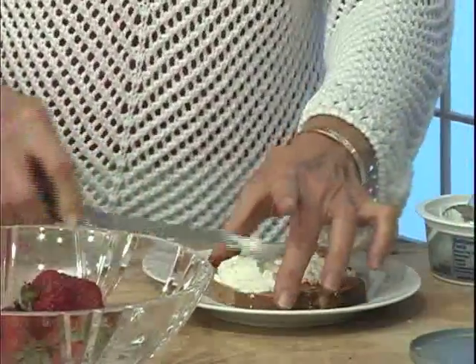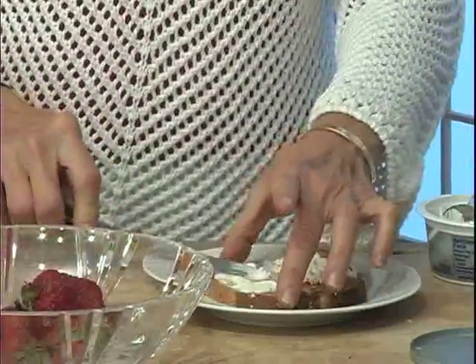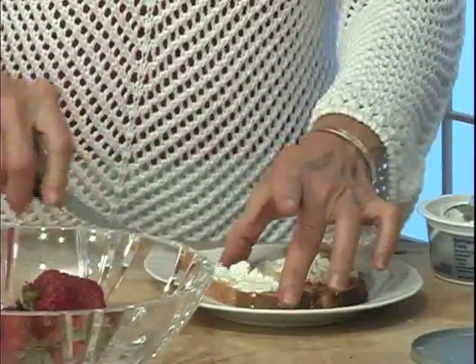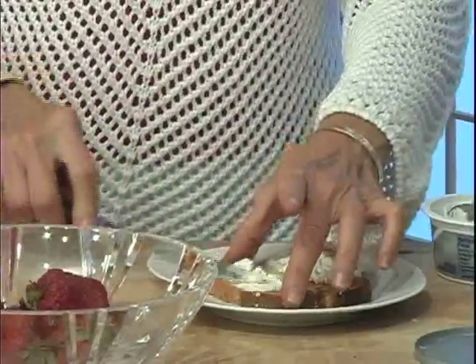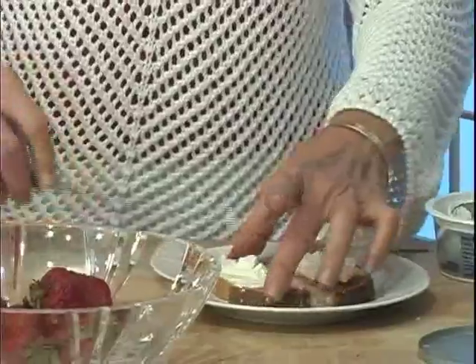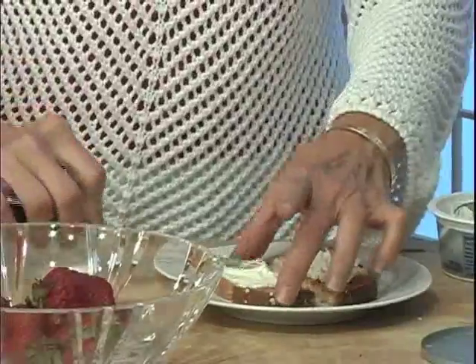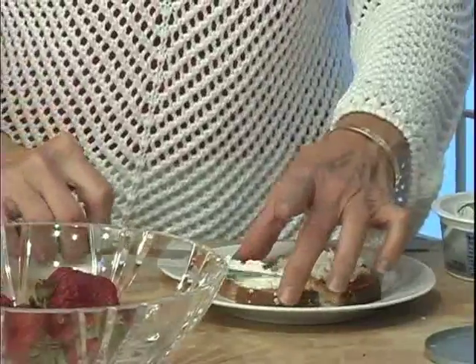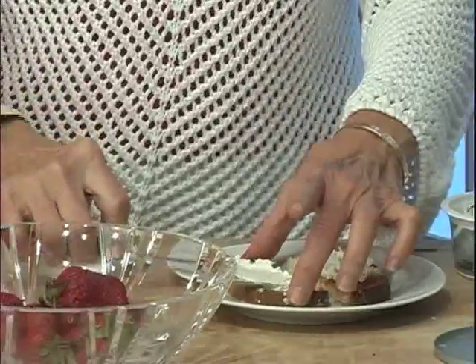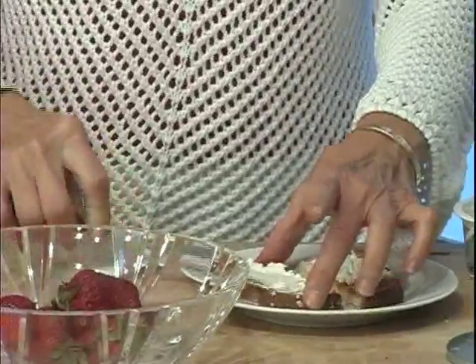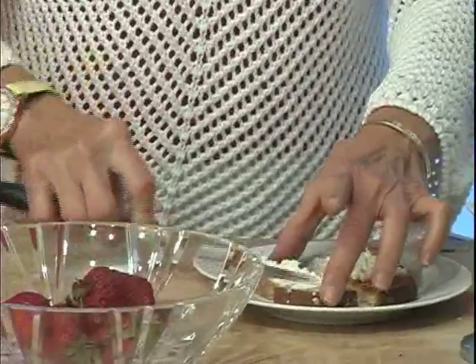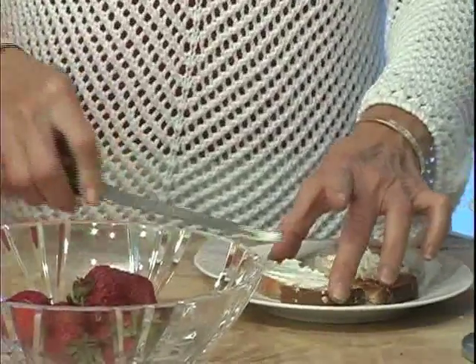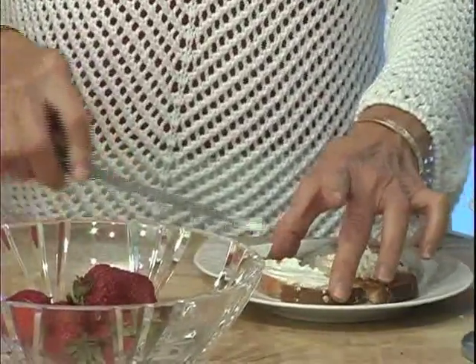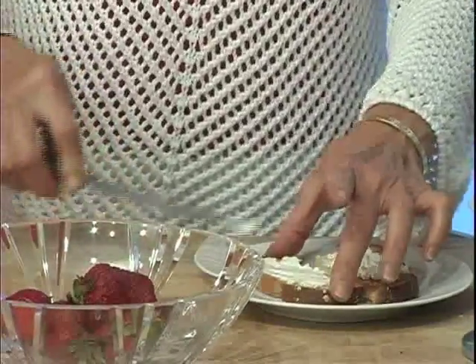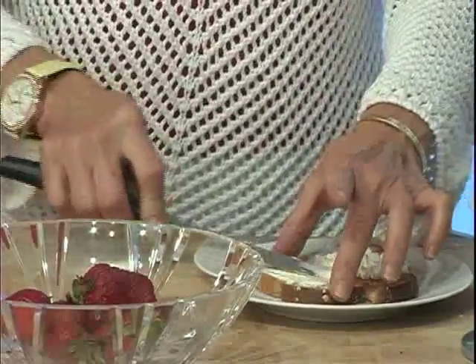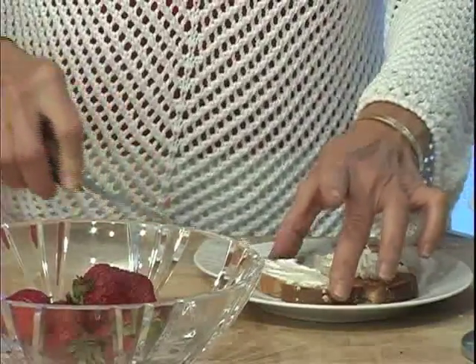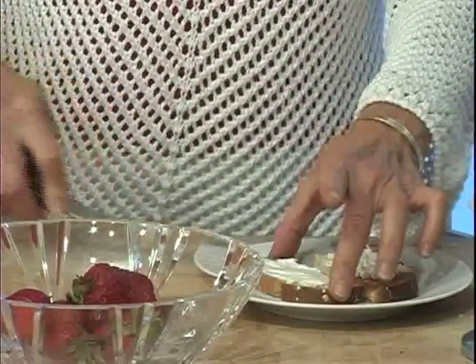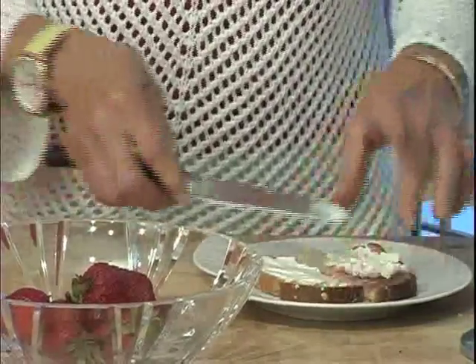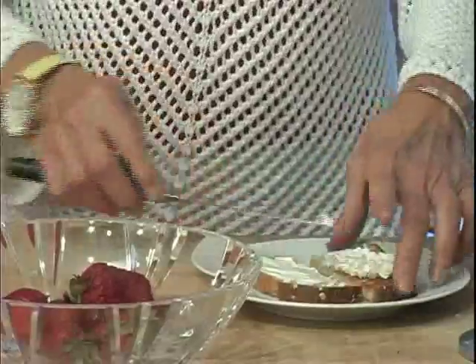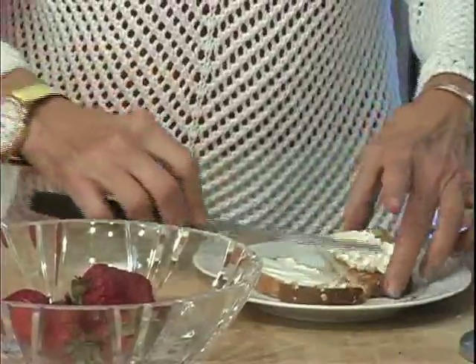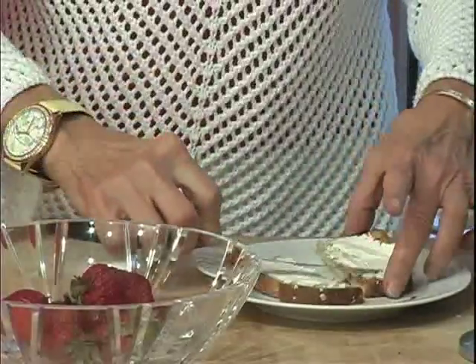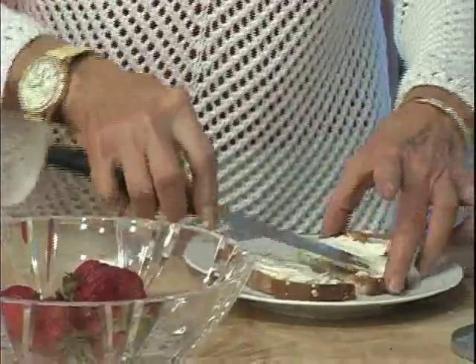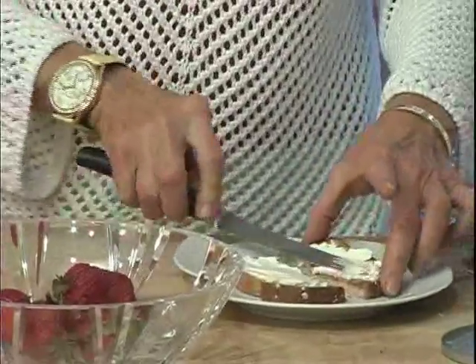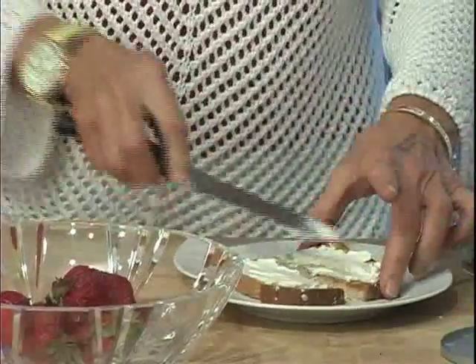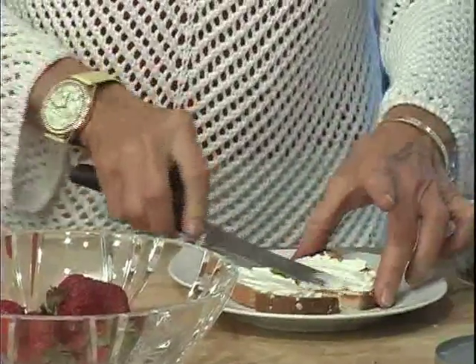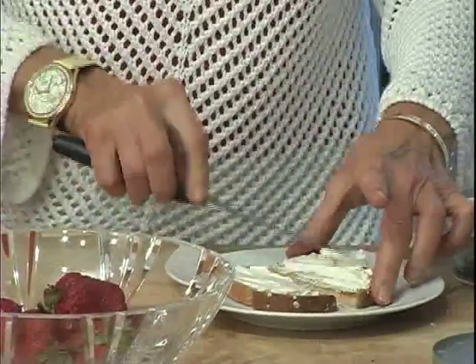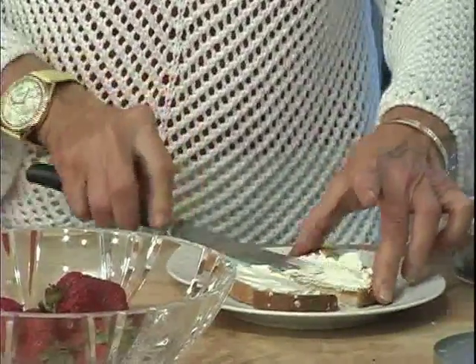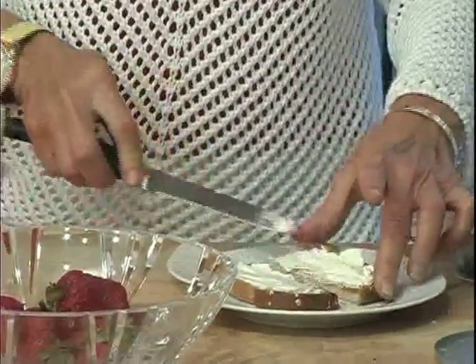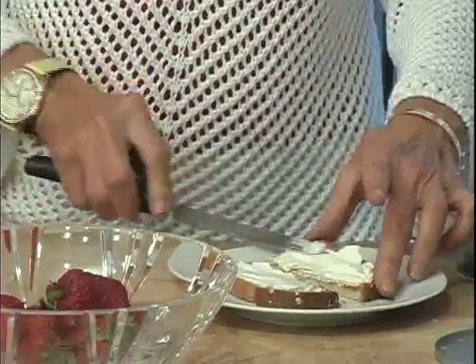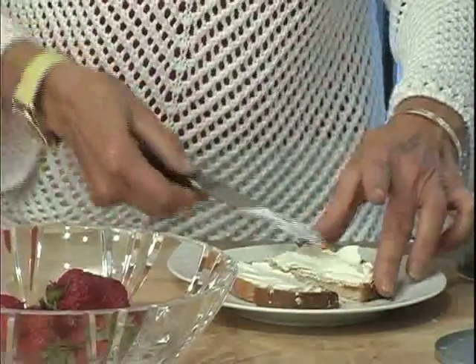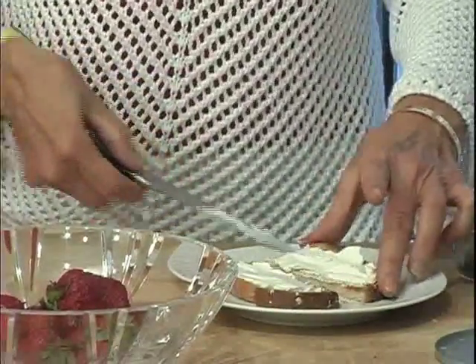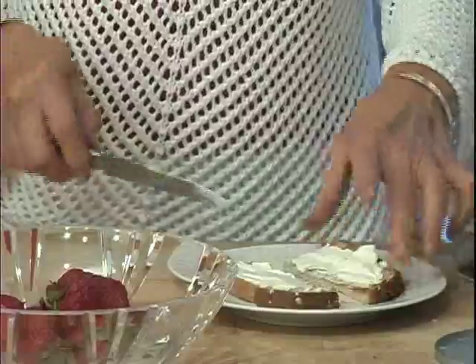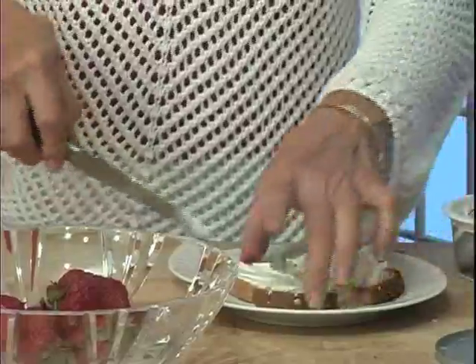Now you can use other types of bread, but so far there's one kind that only has about 45 calories per slice that's quite tasty, and that's Sara Lee.